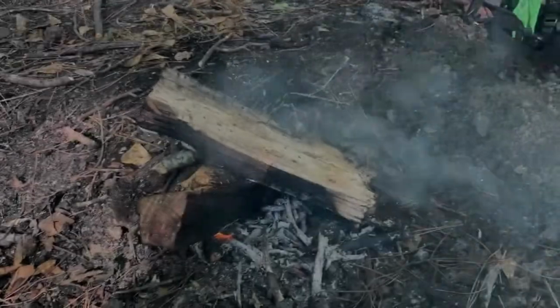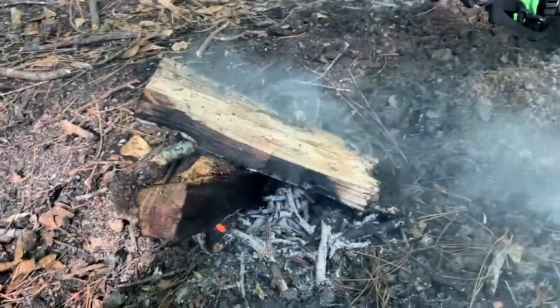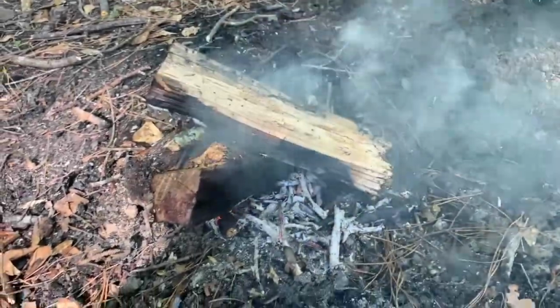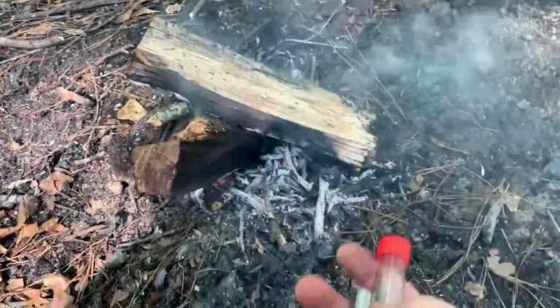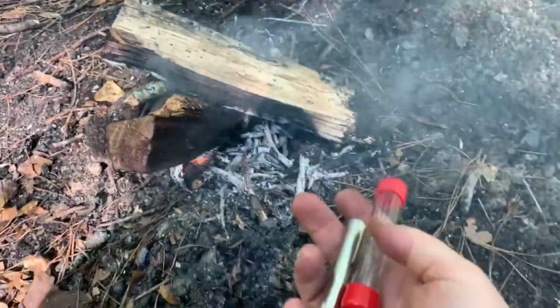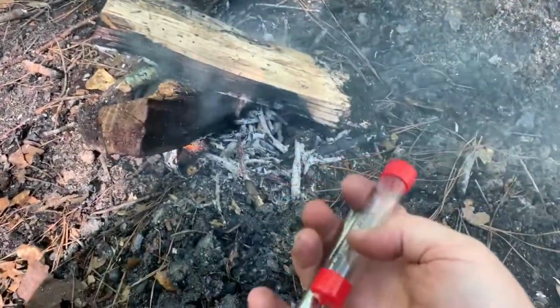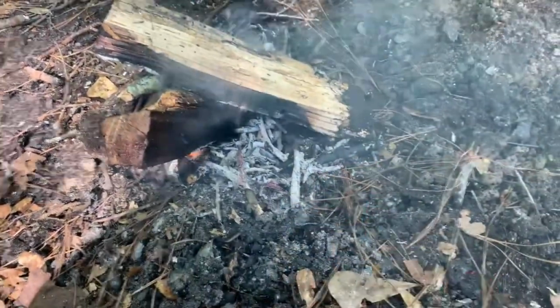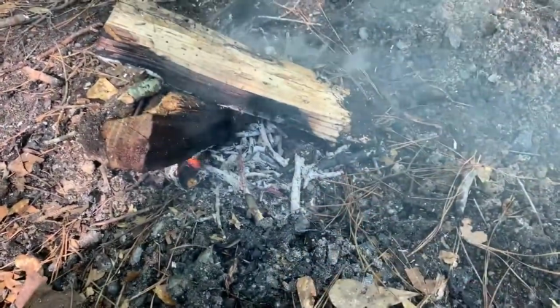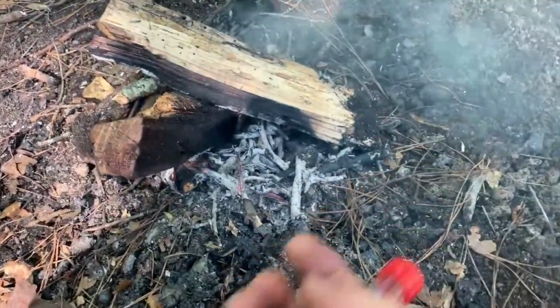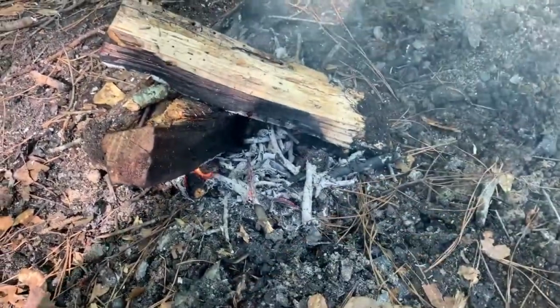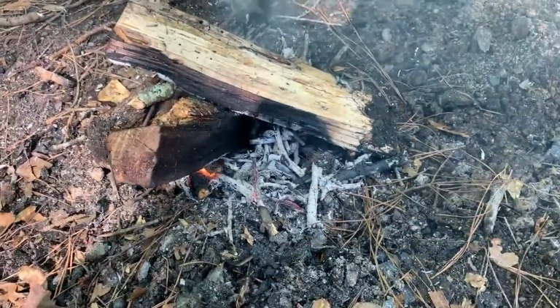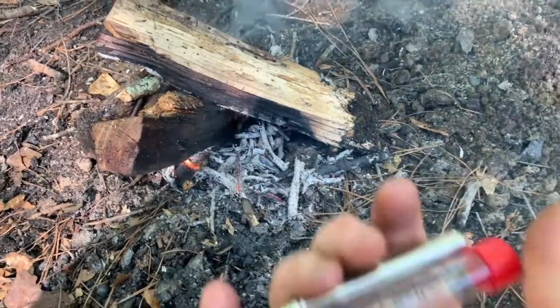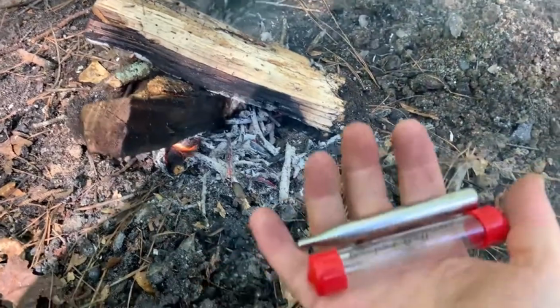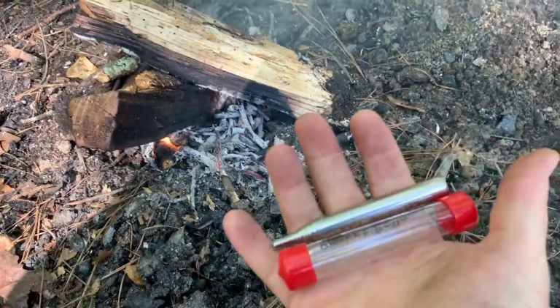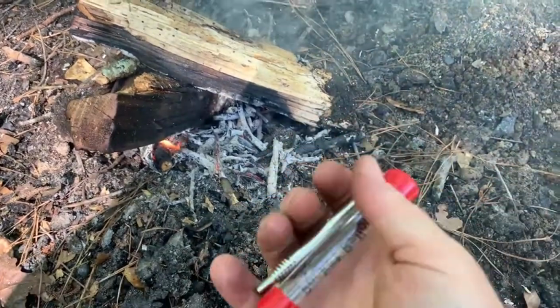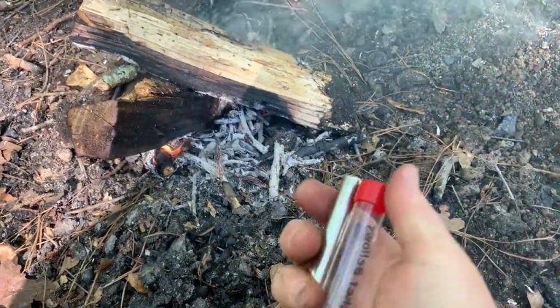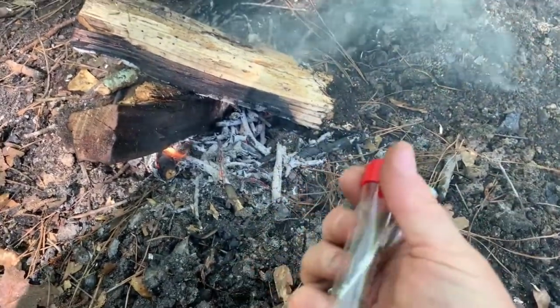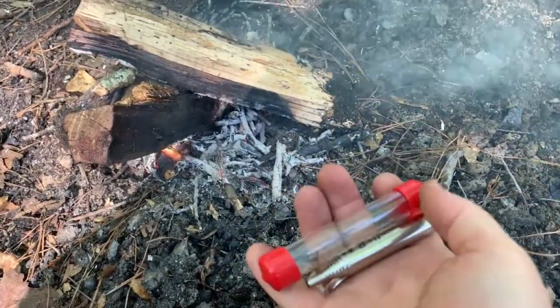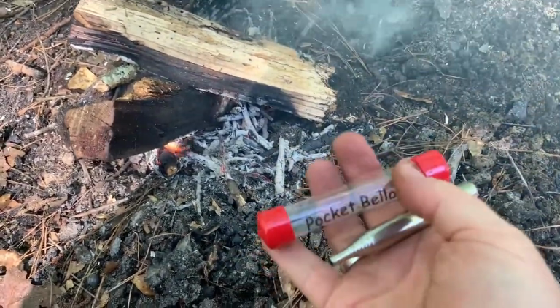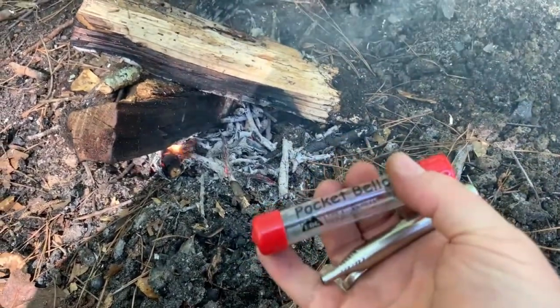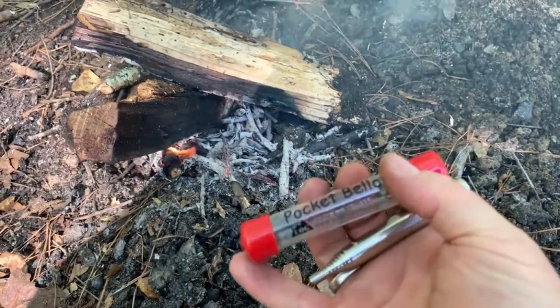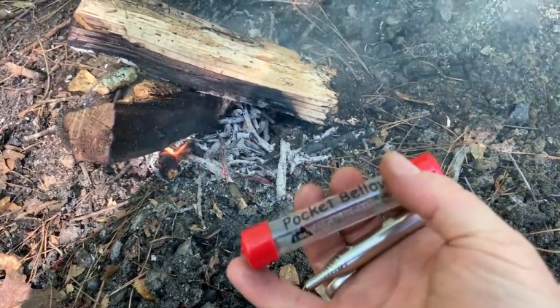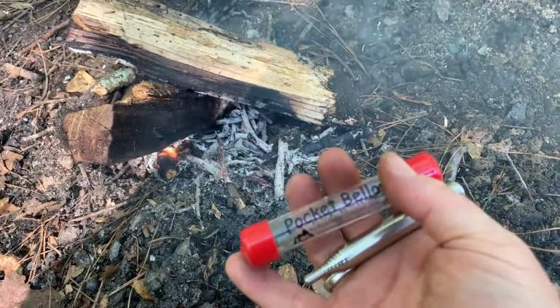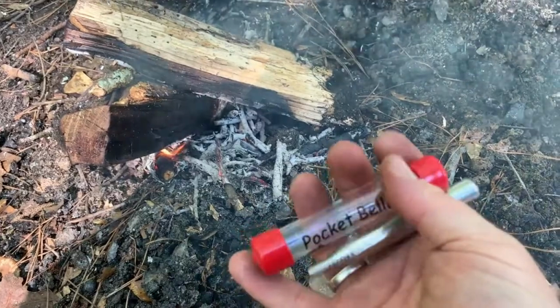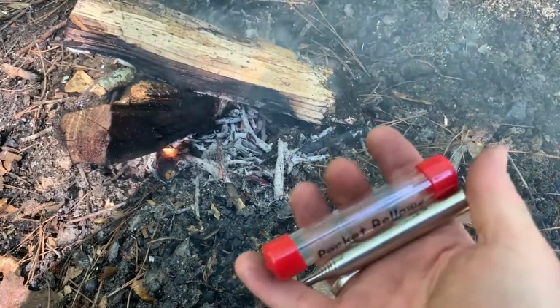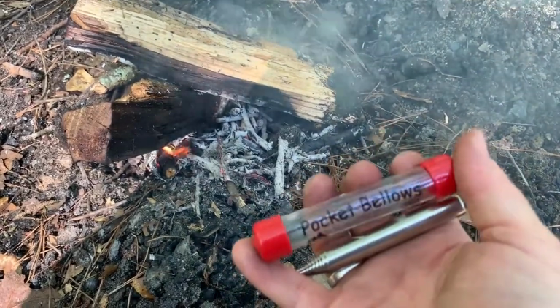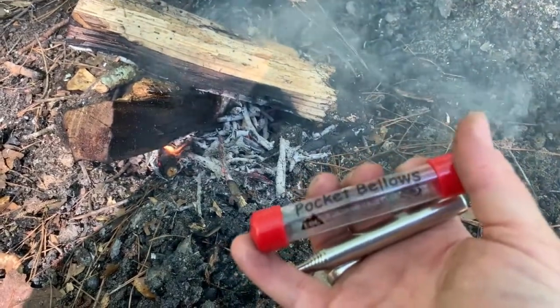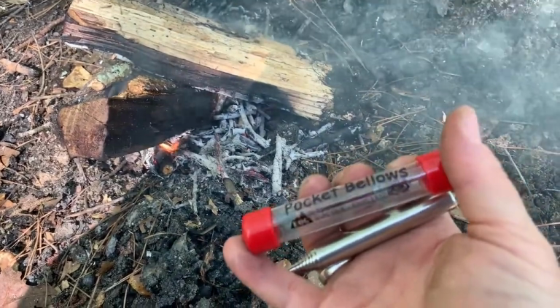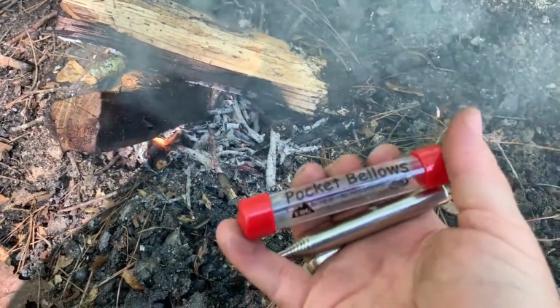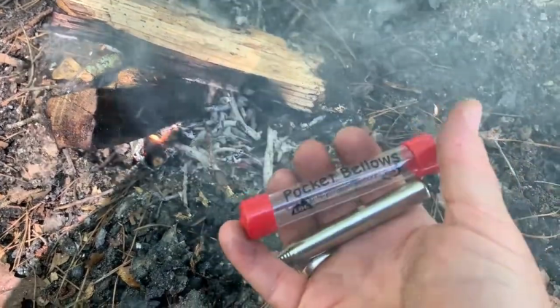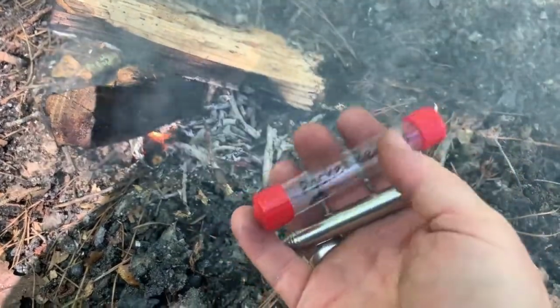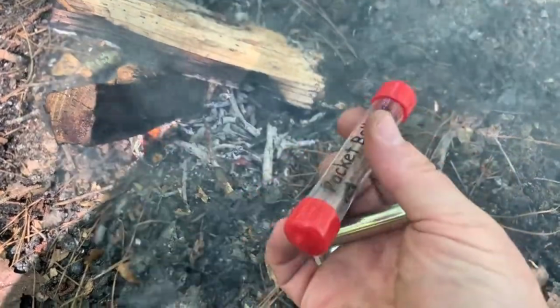Hey guys, I wanted to tell you about a neat little tool that I found that I've started carrying around in my backpack. It's already come in handy a few times. It's called a pocket bellows, and I found it on pocketbellows.com just surfing the internet.